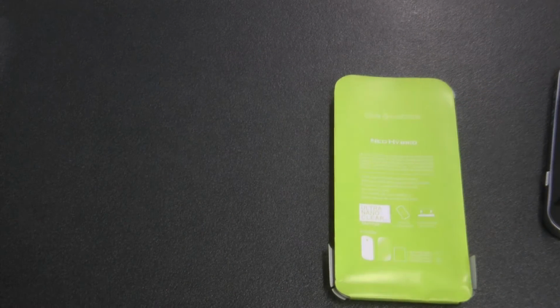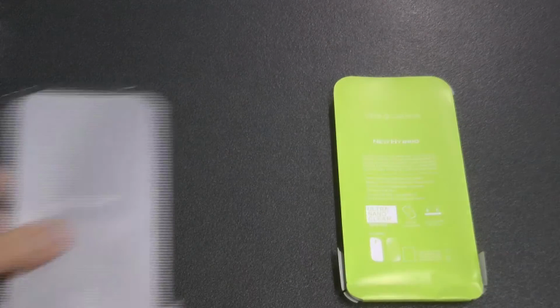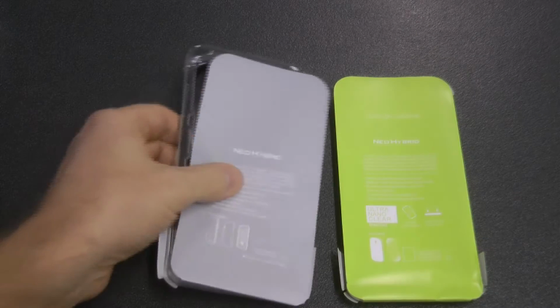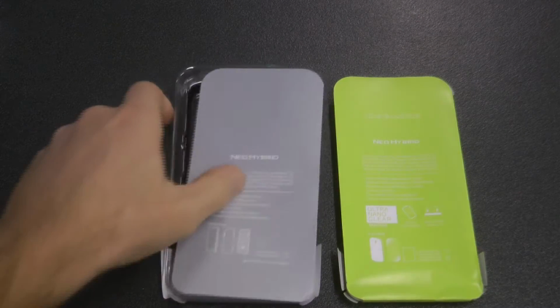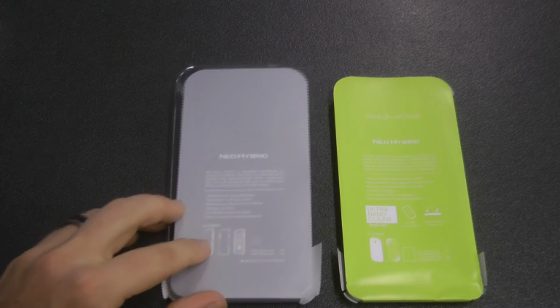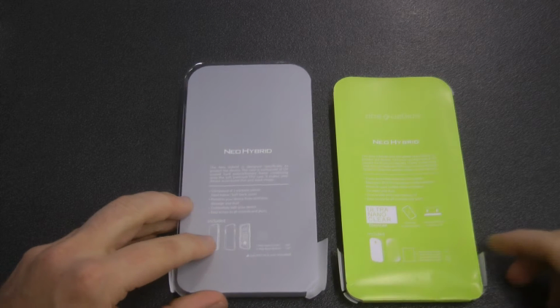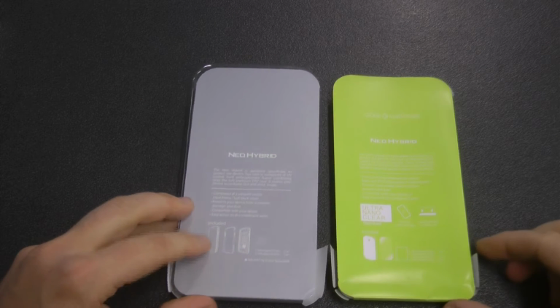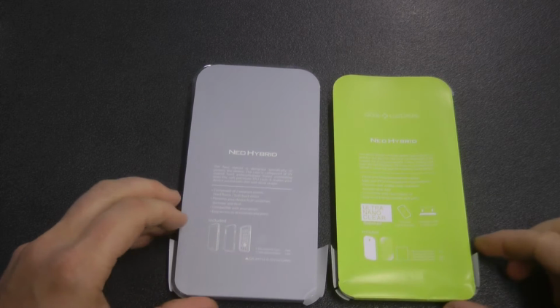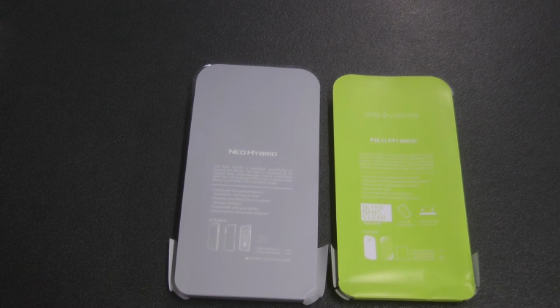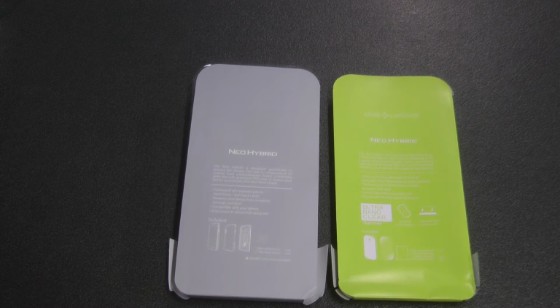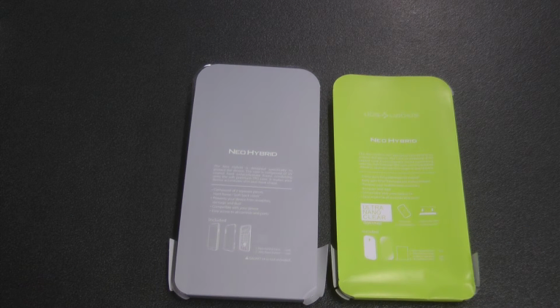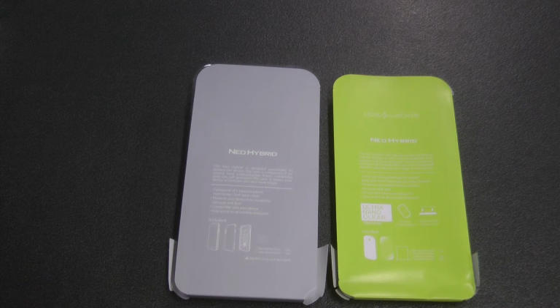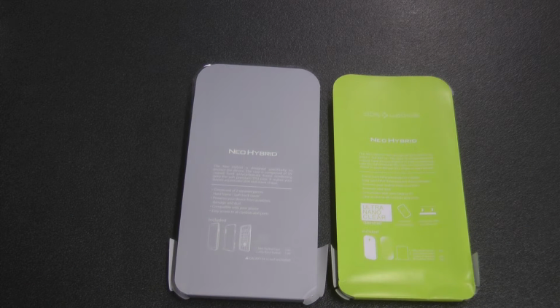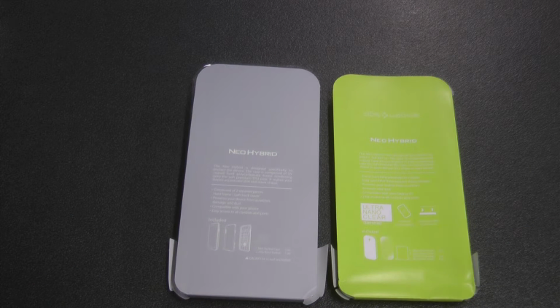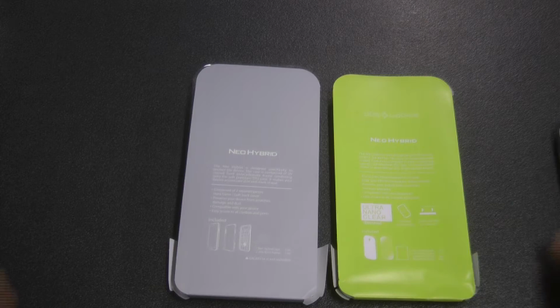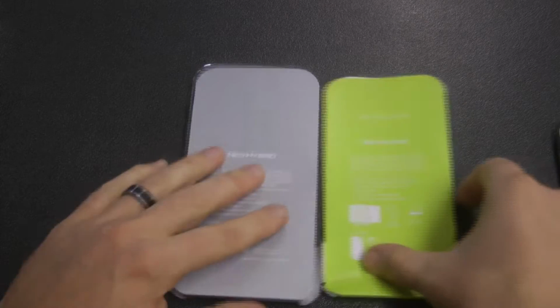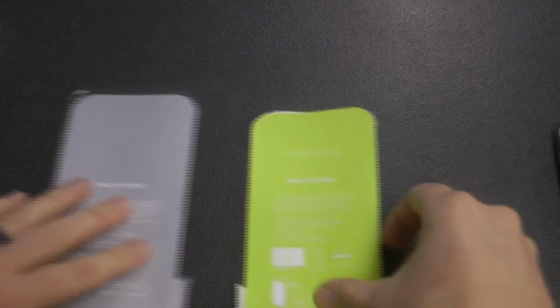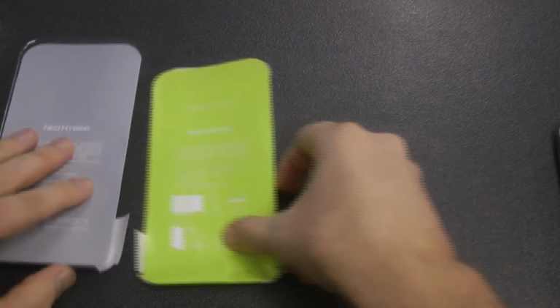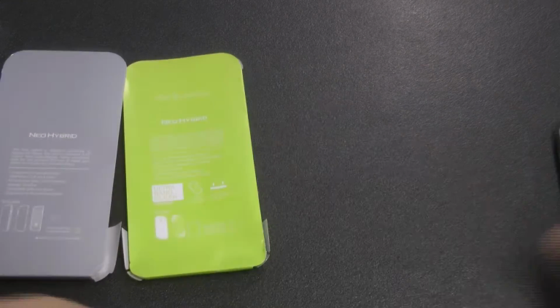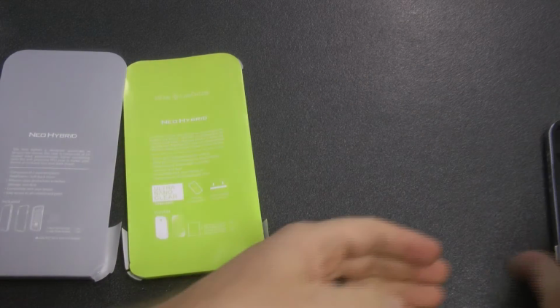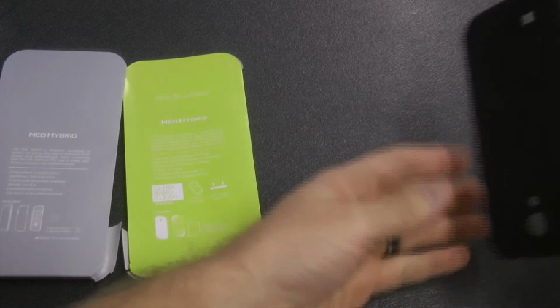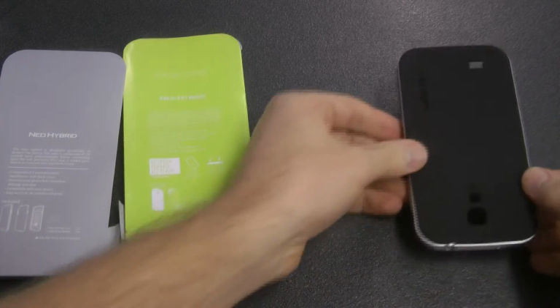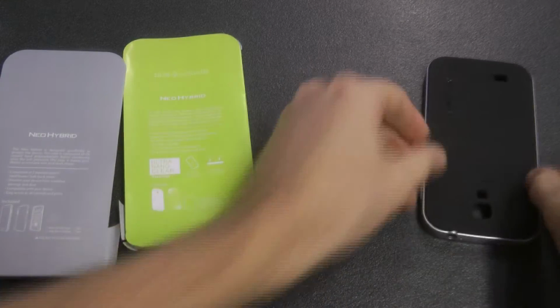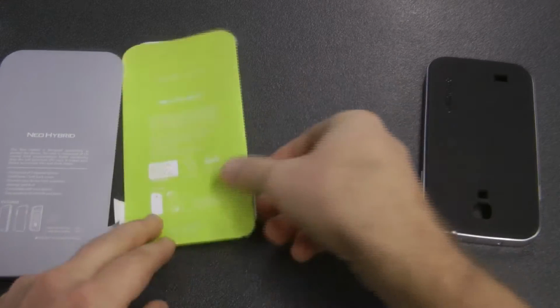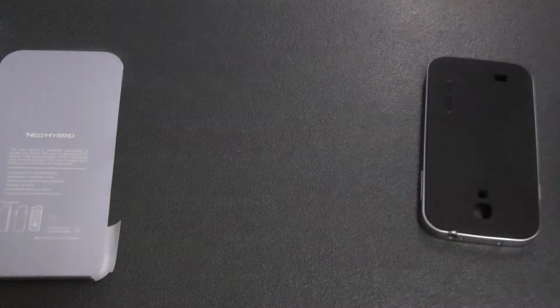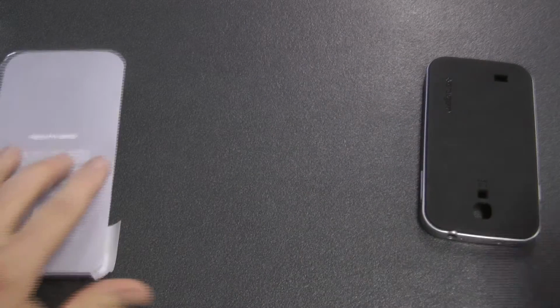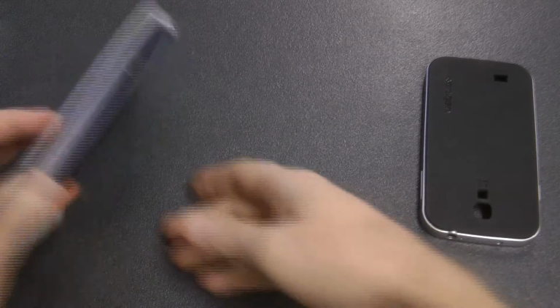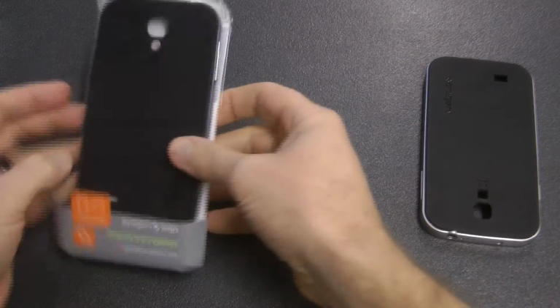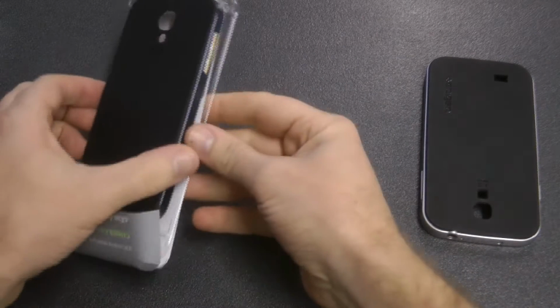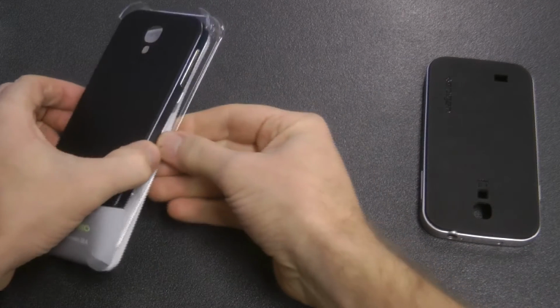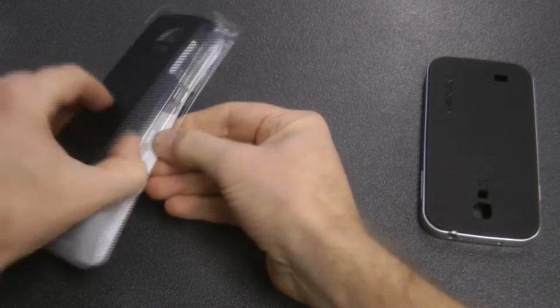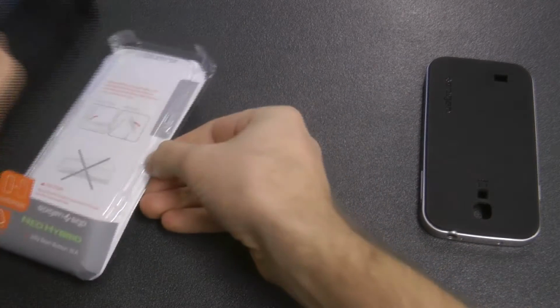Now I'm going to get the inners out and compare them. You can see a slight difference — the real one is quite a bit more detailed than the fake one.